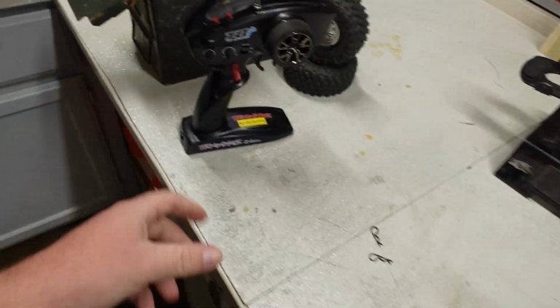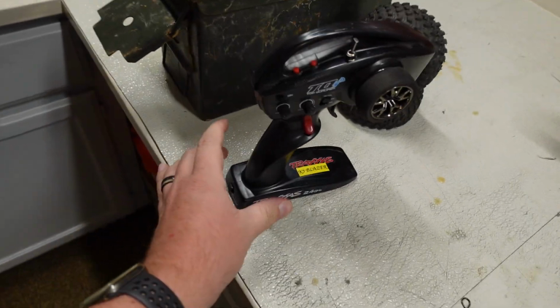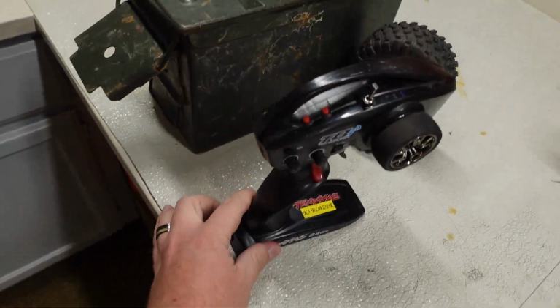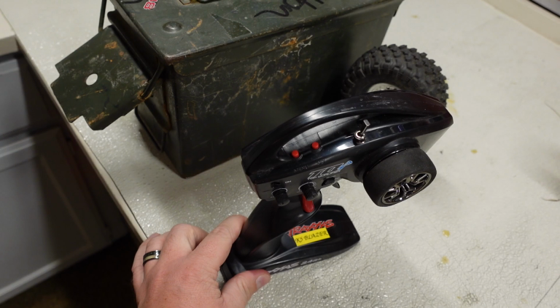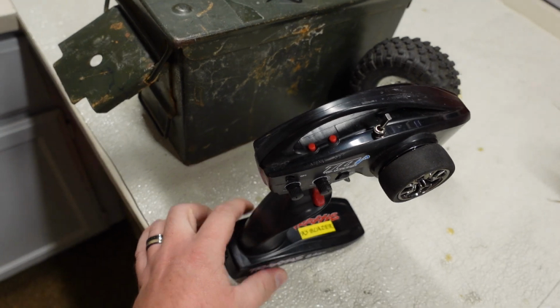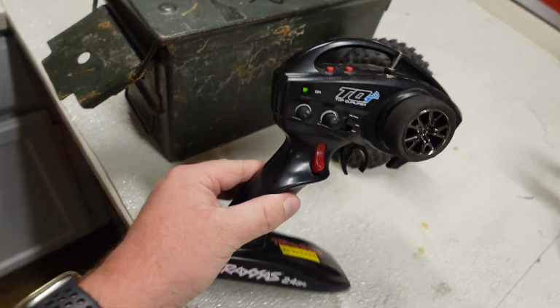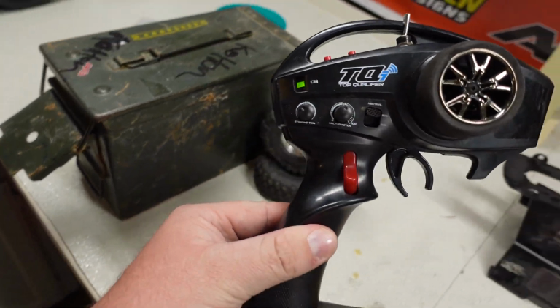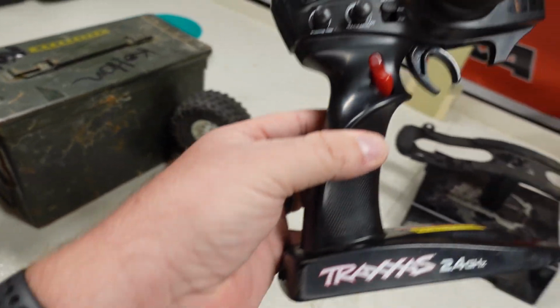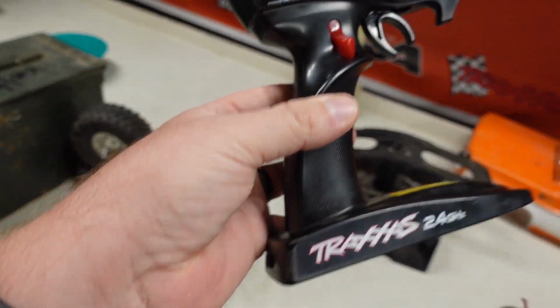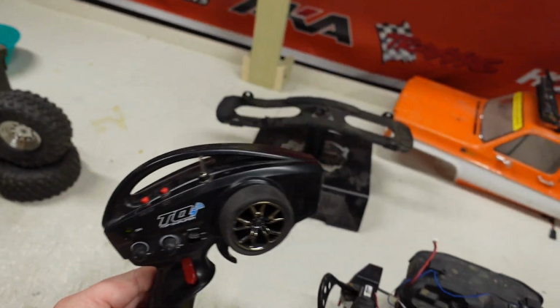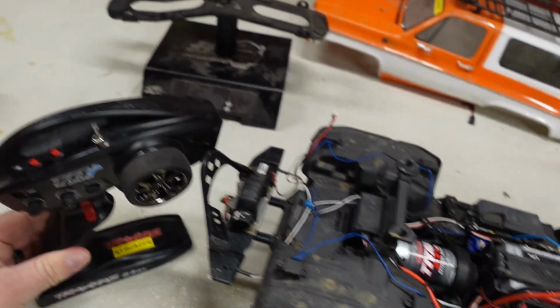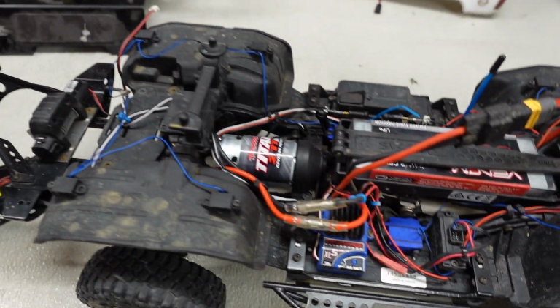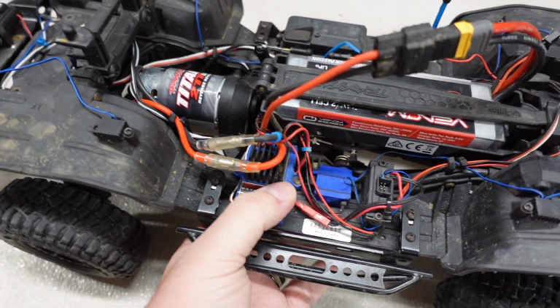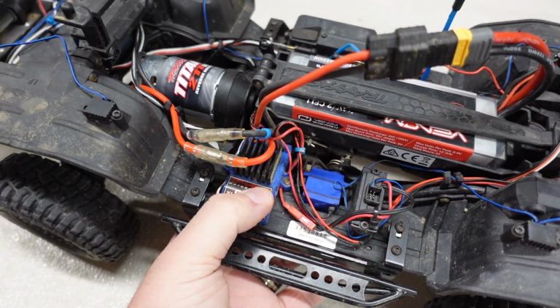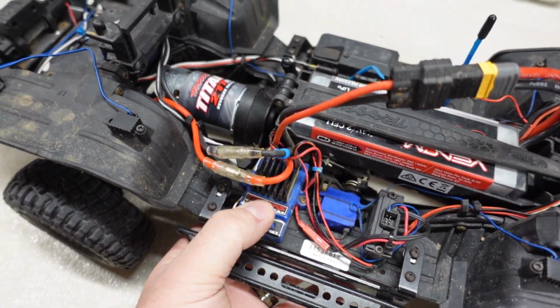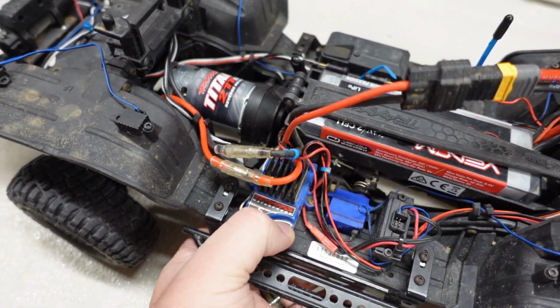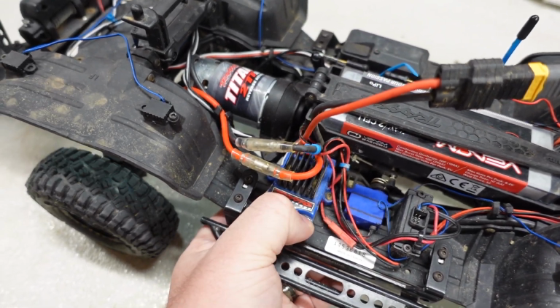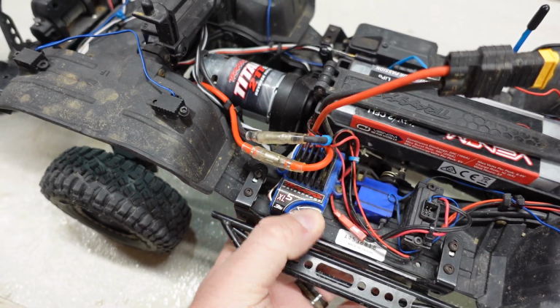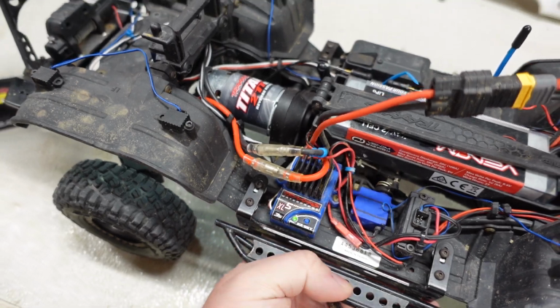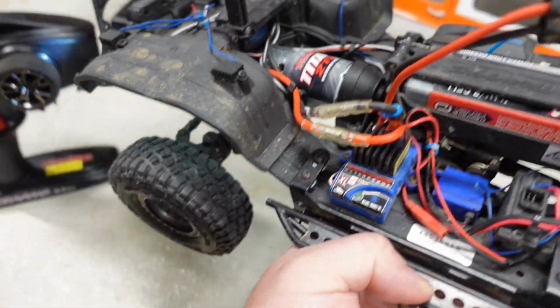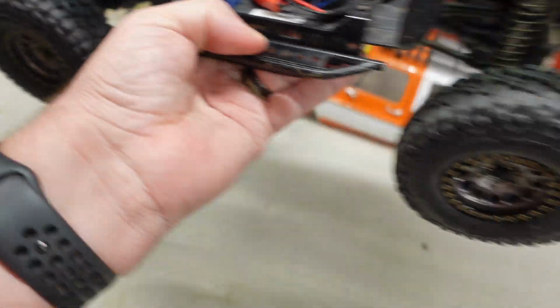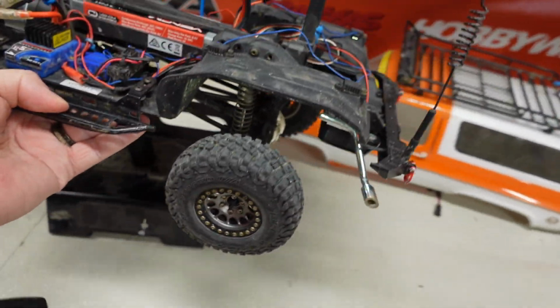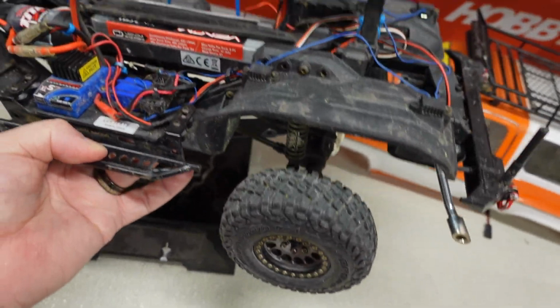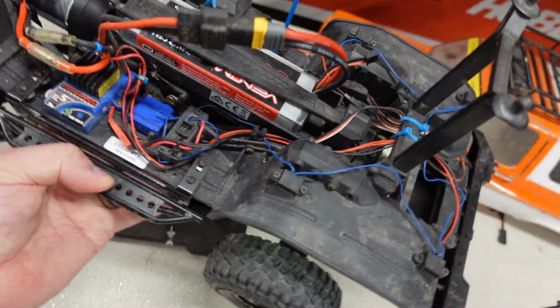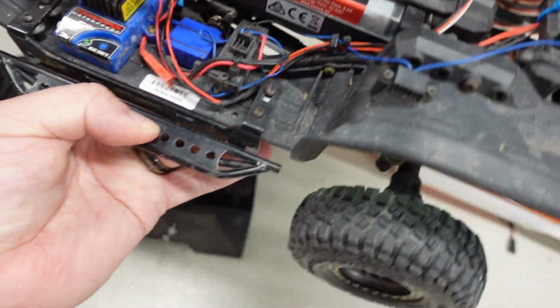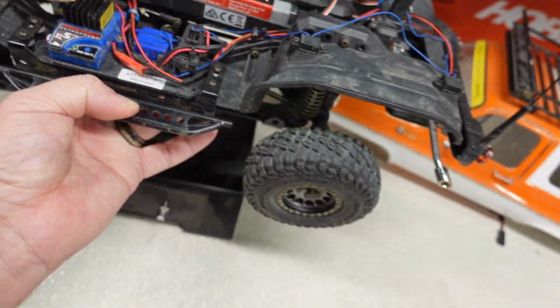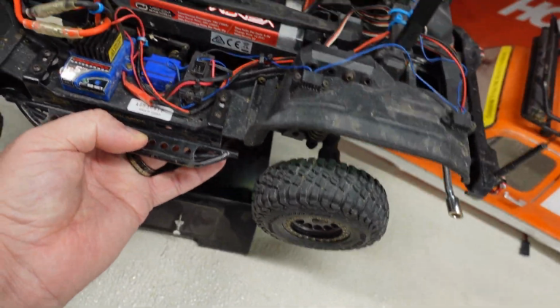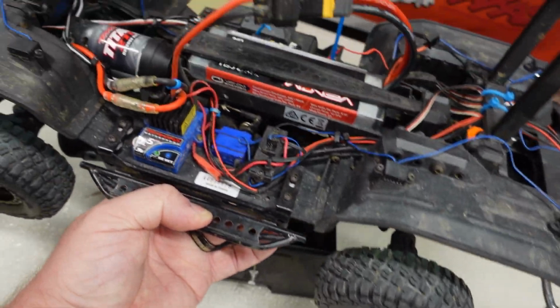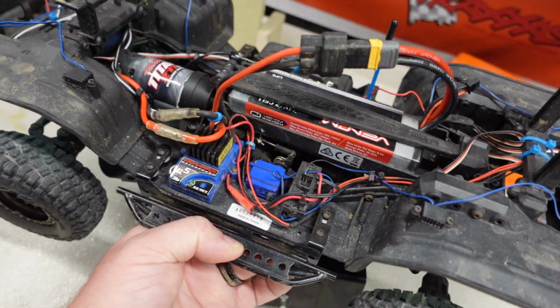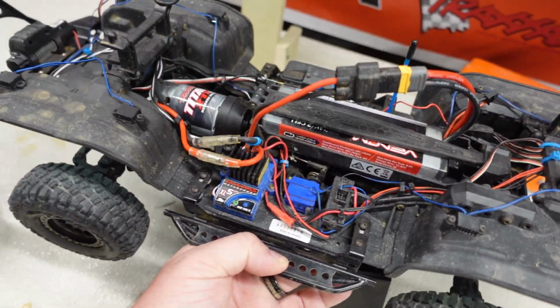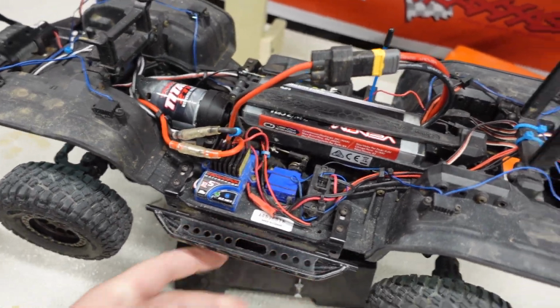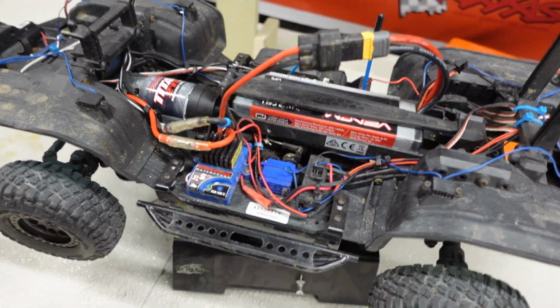I also have the stock remote, and I'm going to turn it on for you all to show that it still works. Let me put it on my stand.